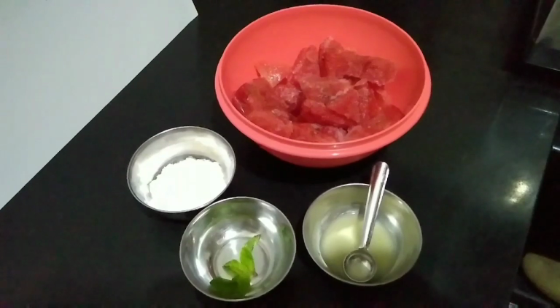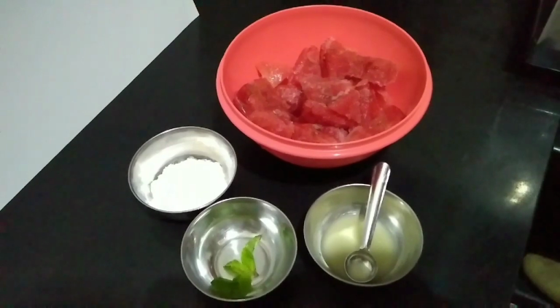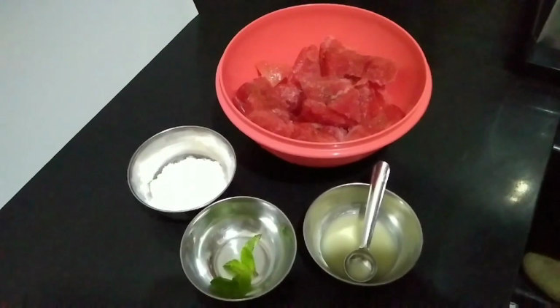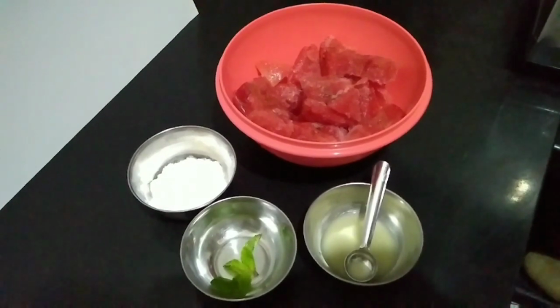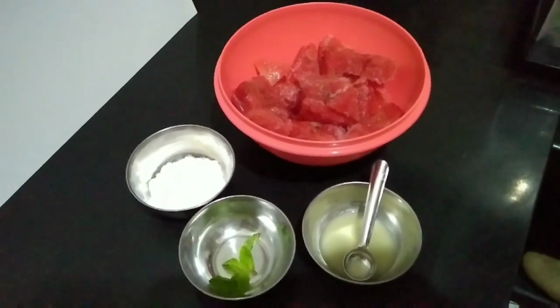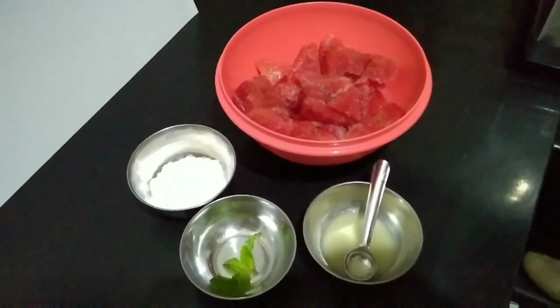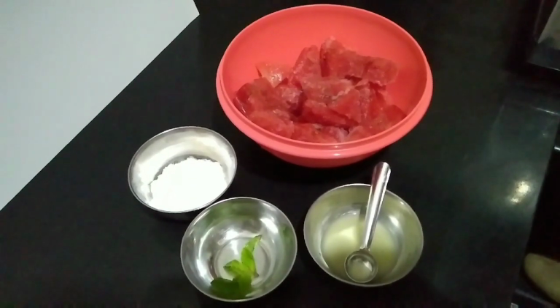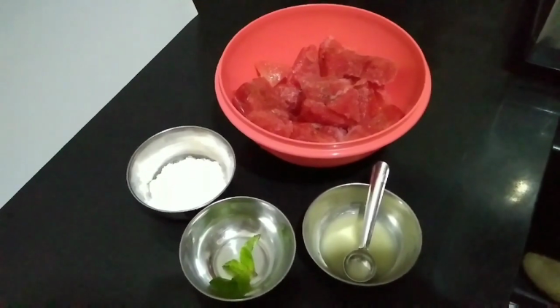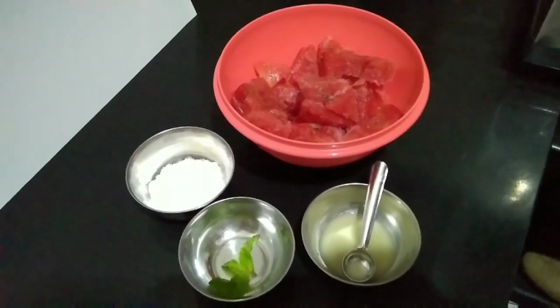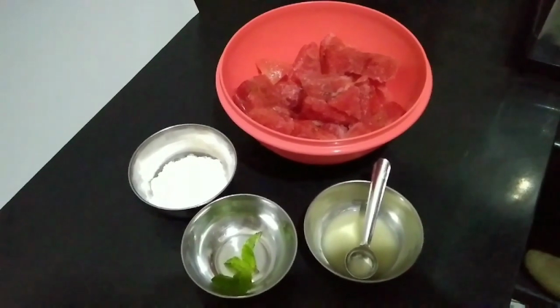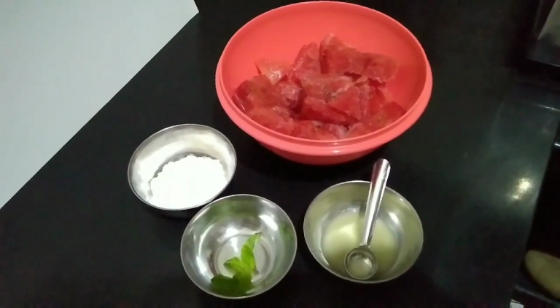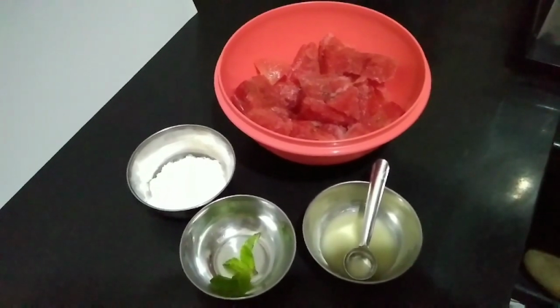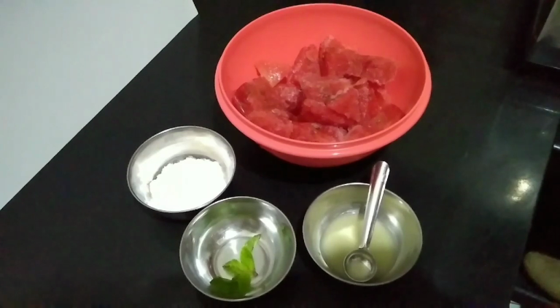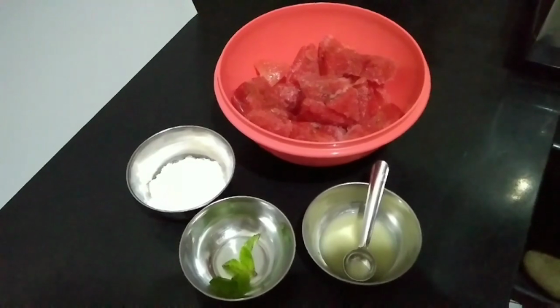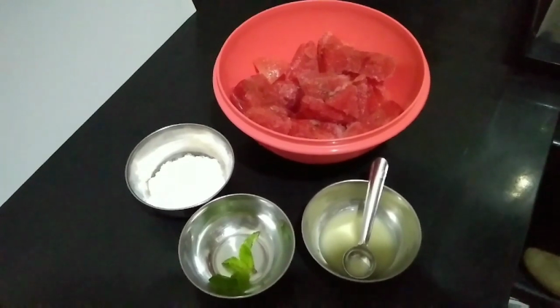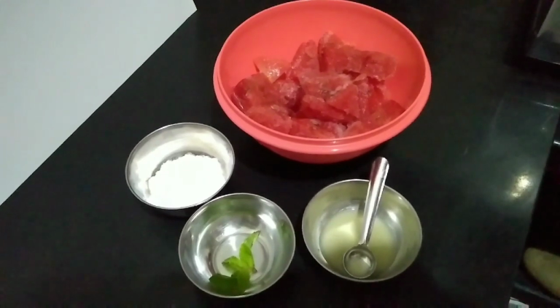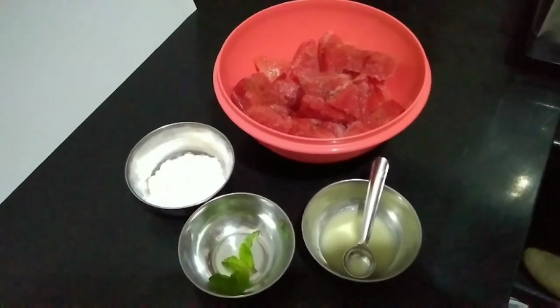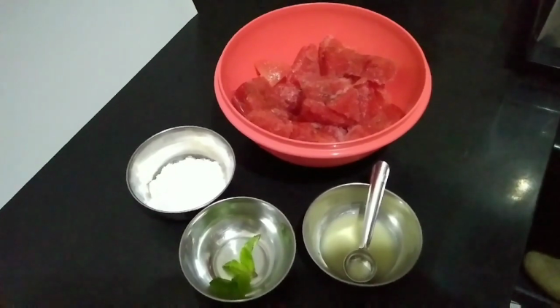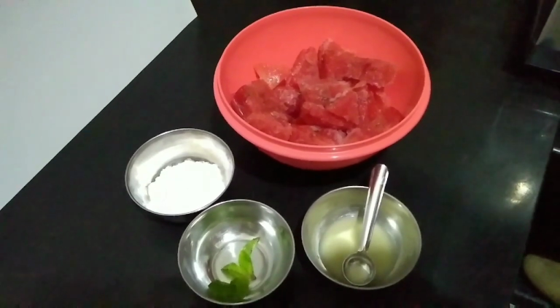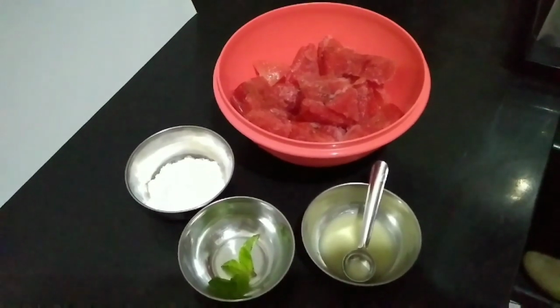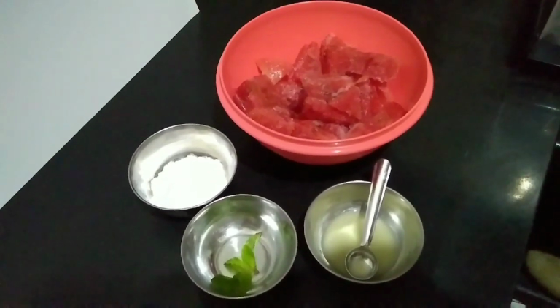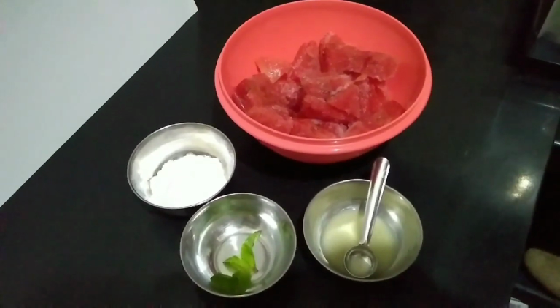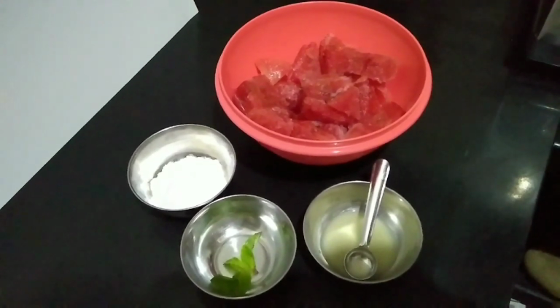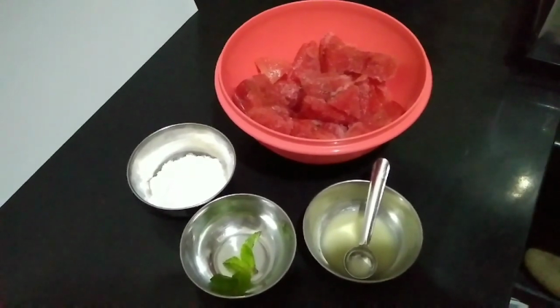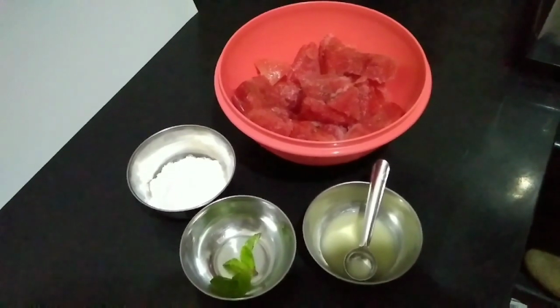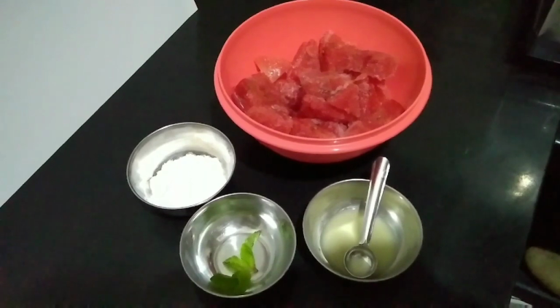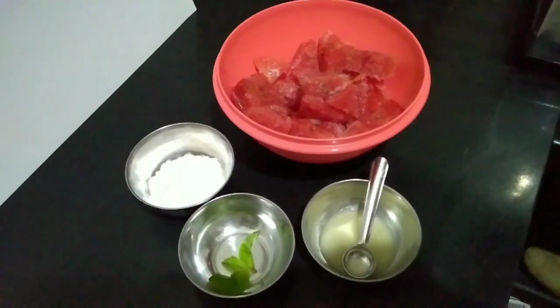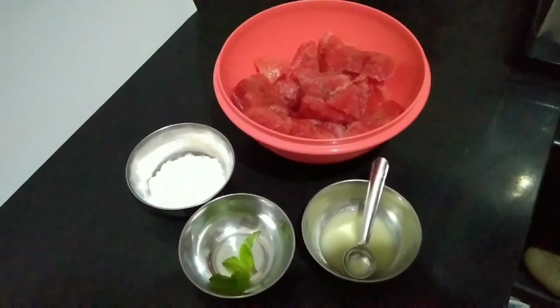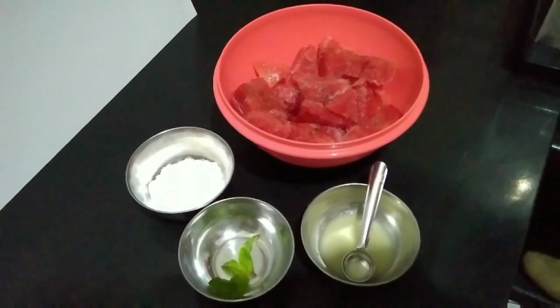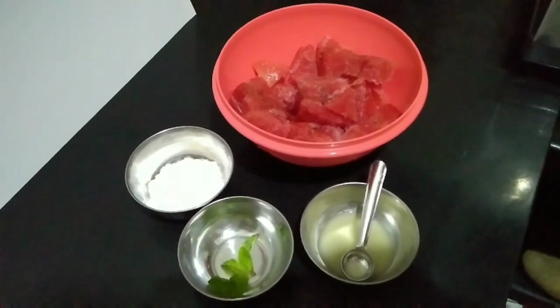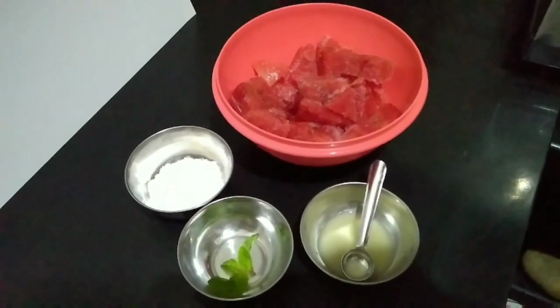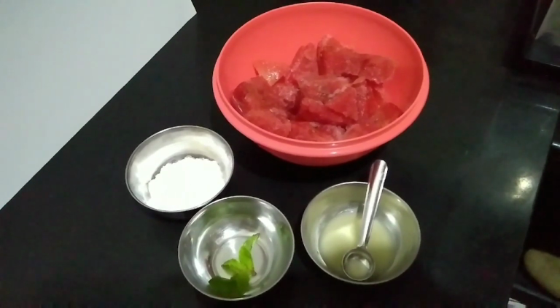I am going to use a dessert recipe for watermelon and salt. We use a lot of dairy products like haloo, cream, condensed milk. We will use a dairy free dessert.